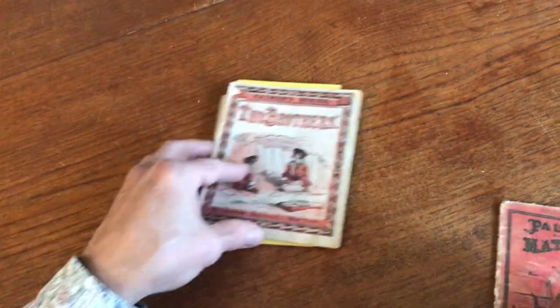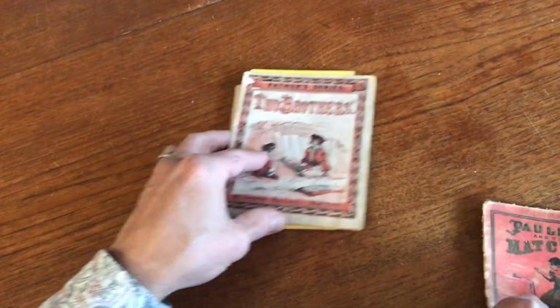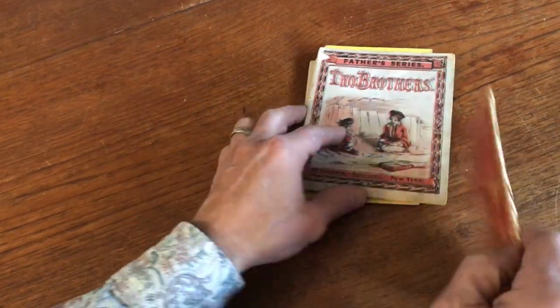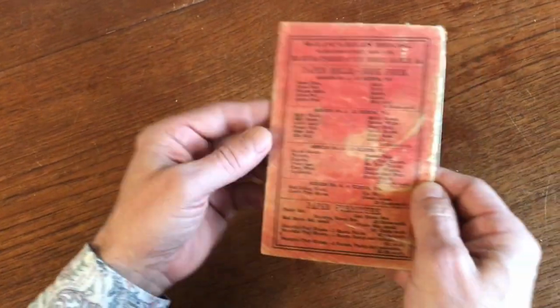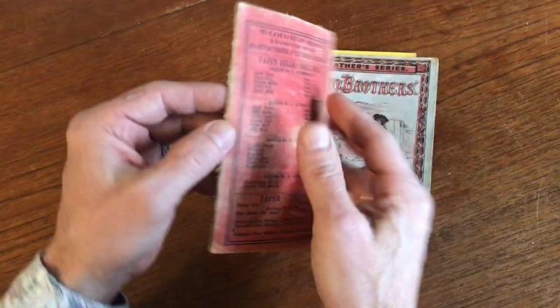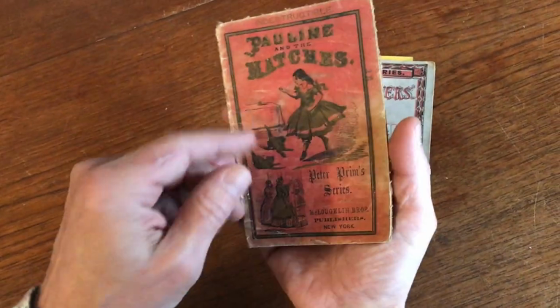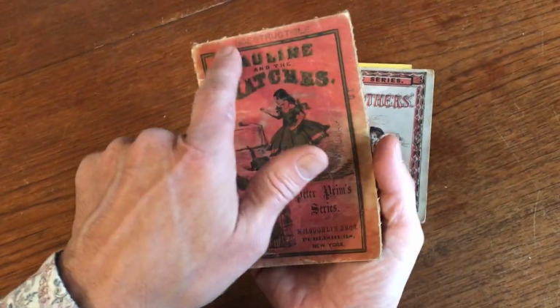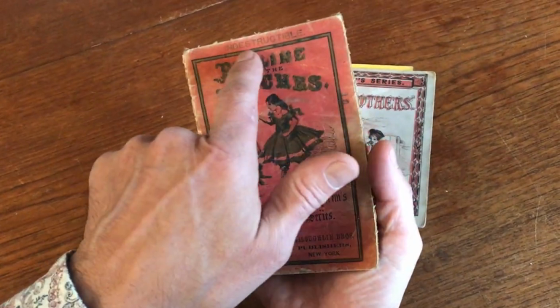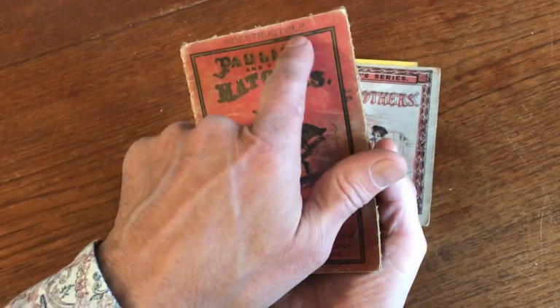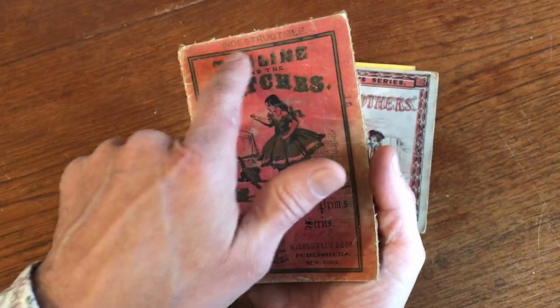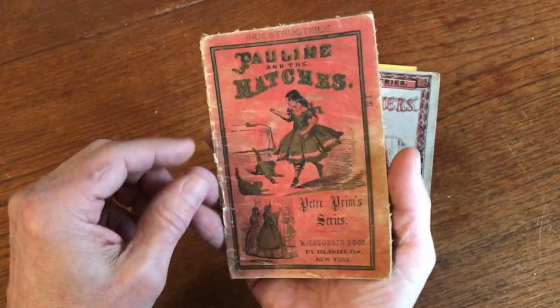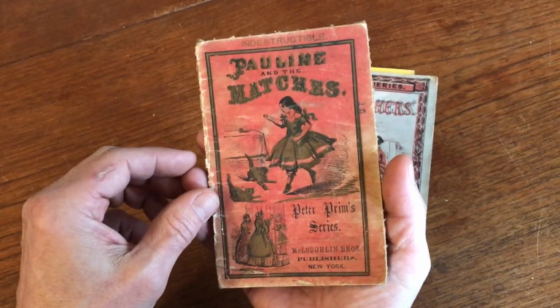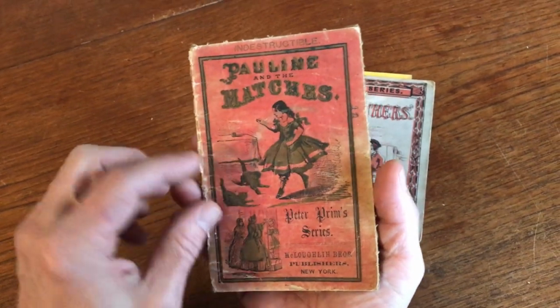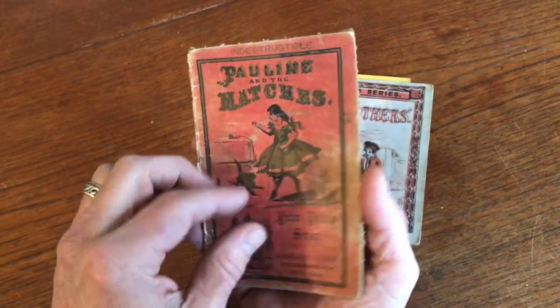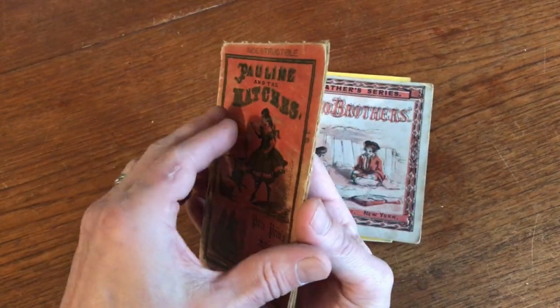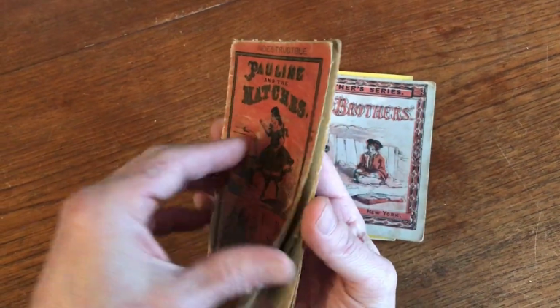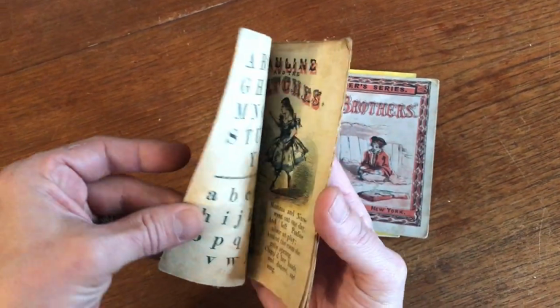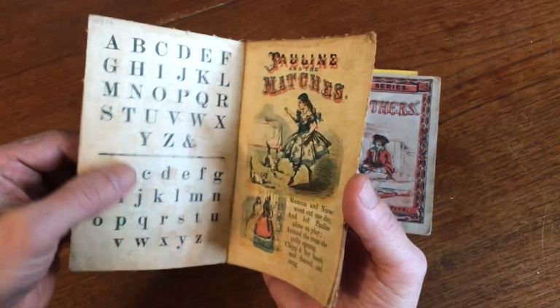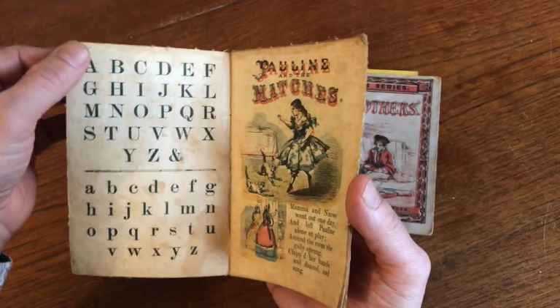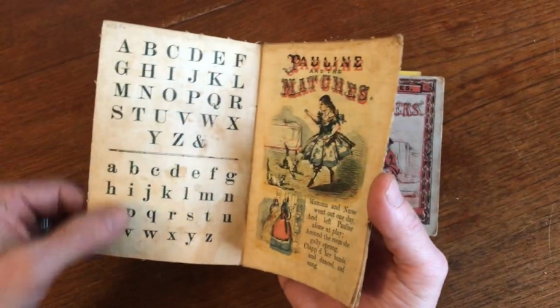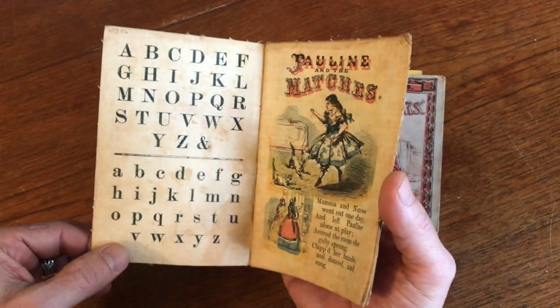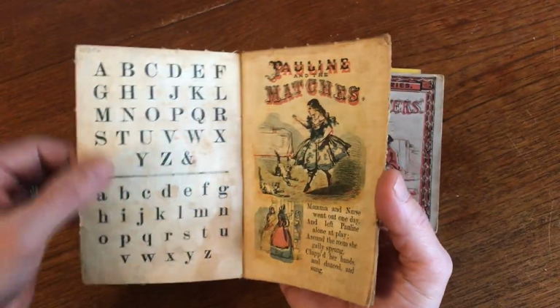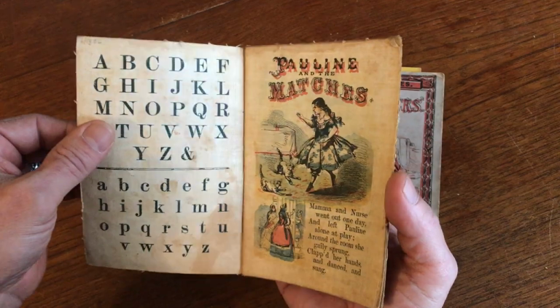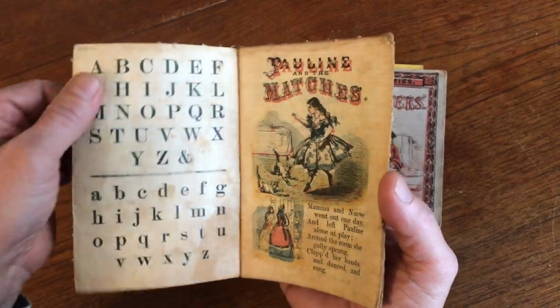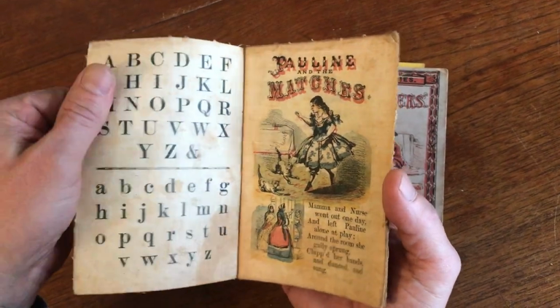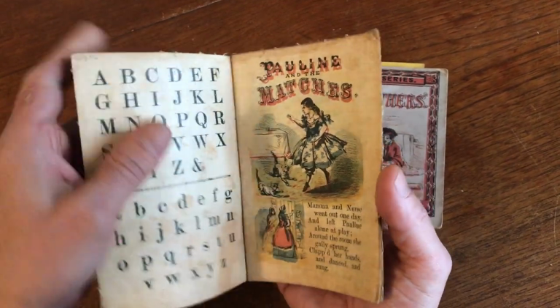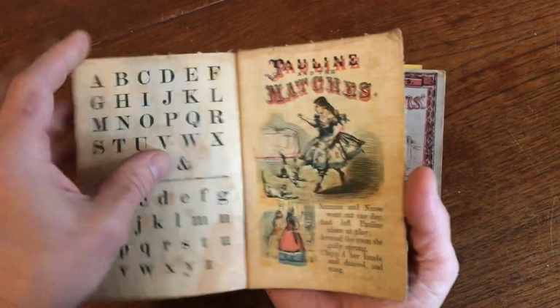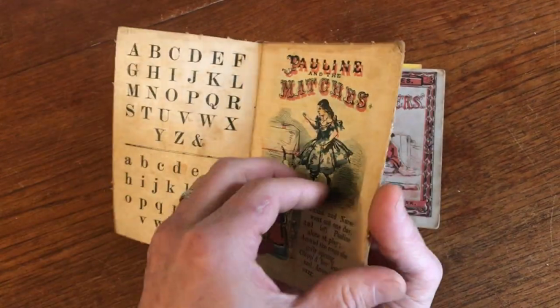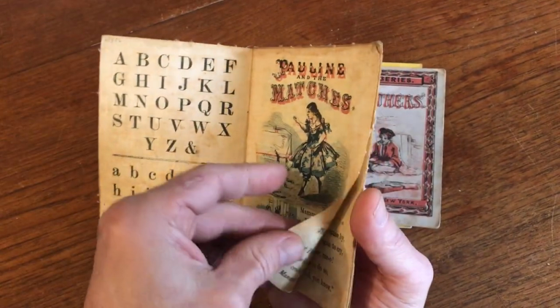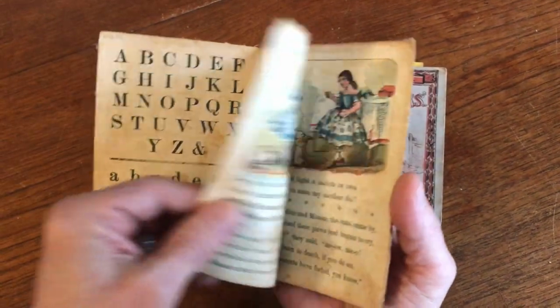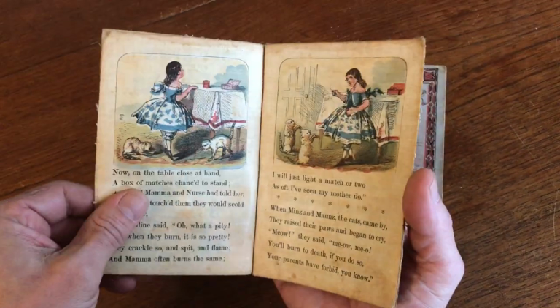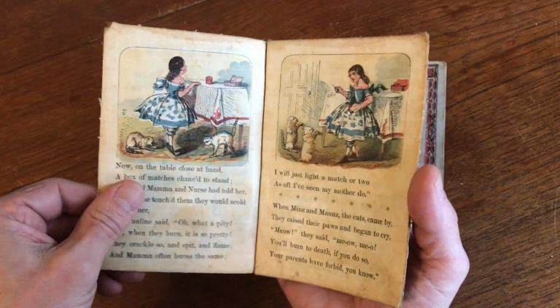This final little book is overprinted with 'Indestructible' across the top, and that is because it's printed on linen. So this is linen fabric here.